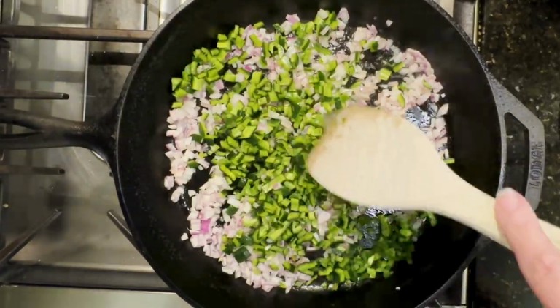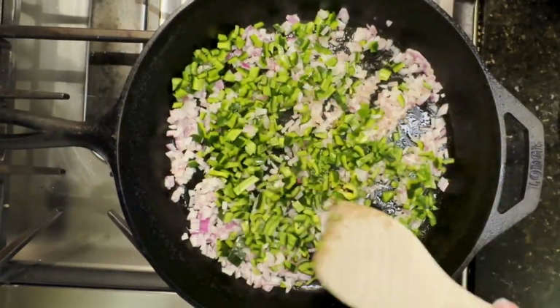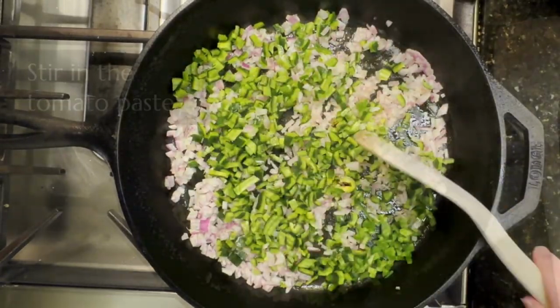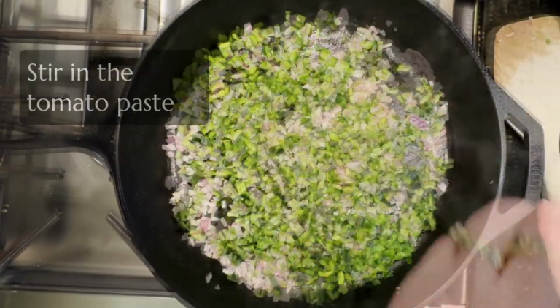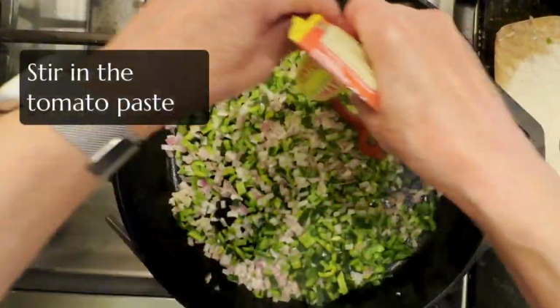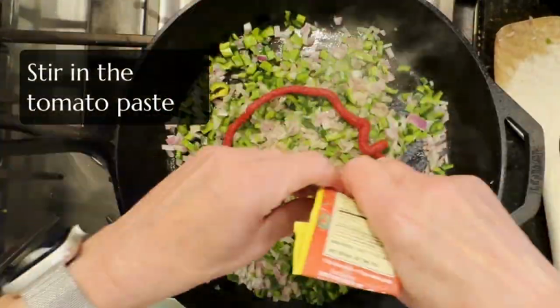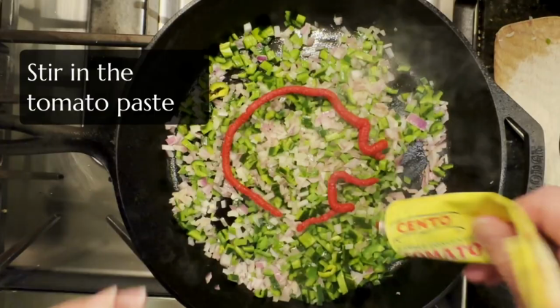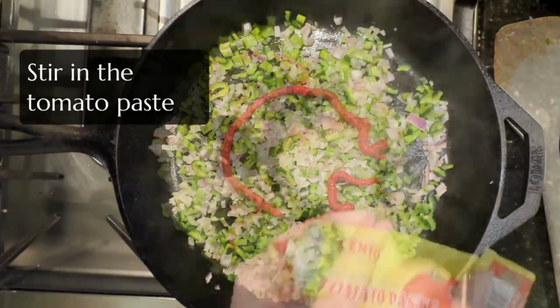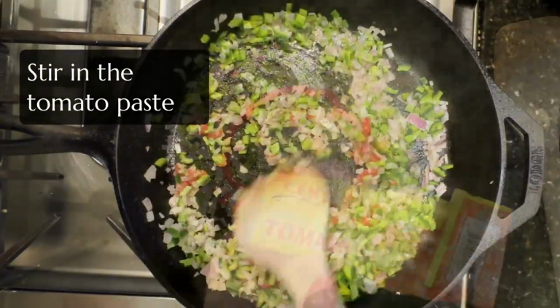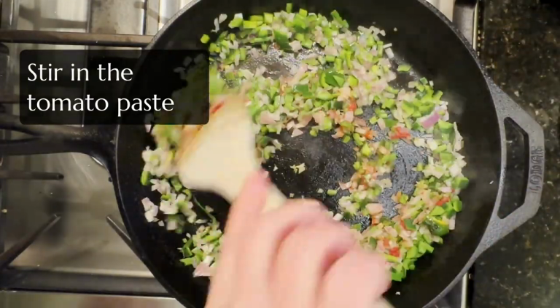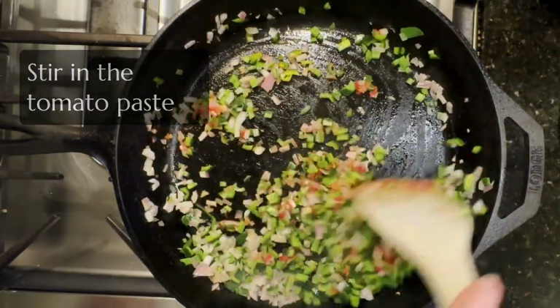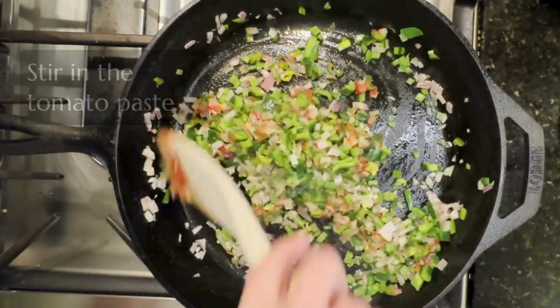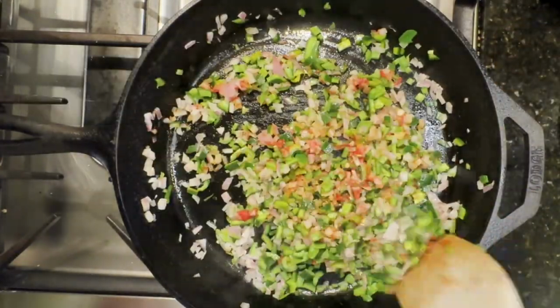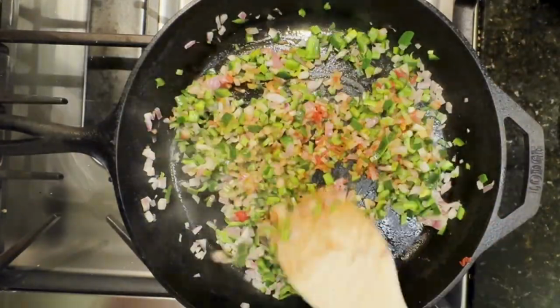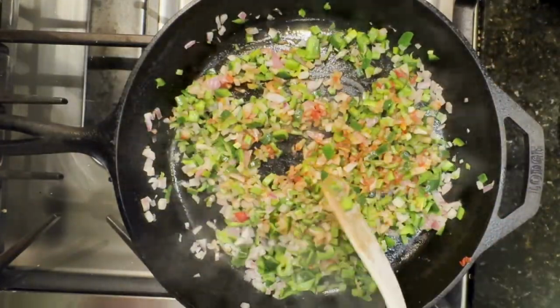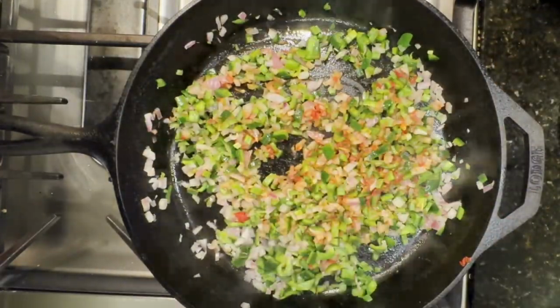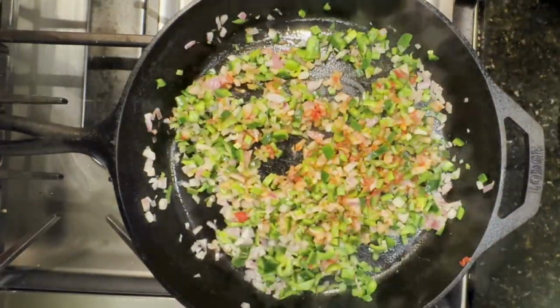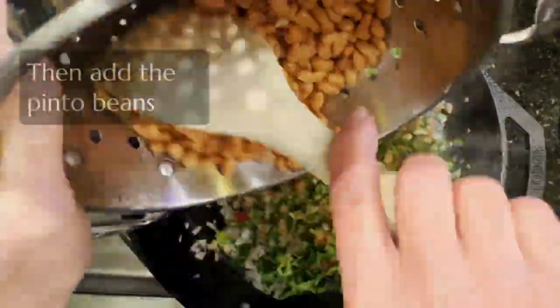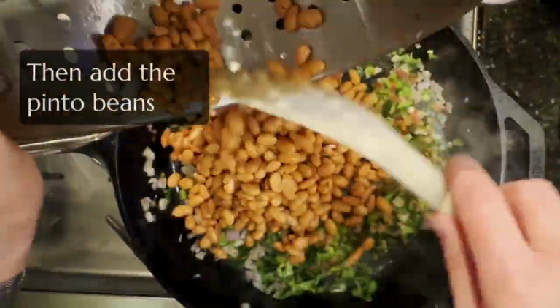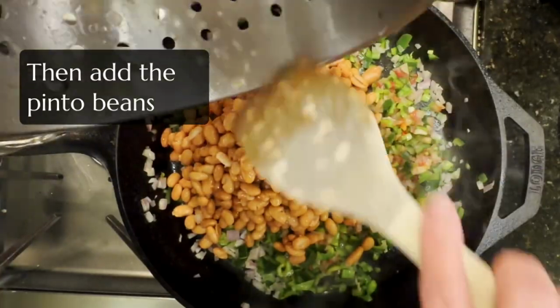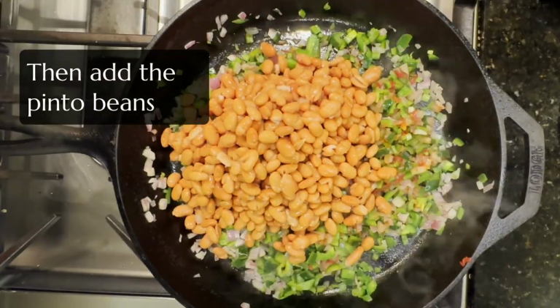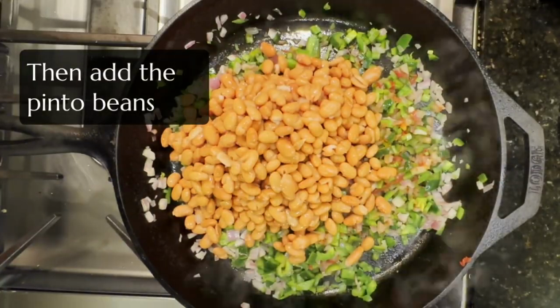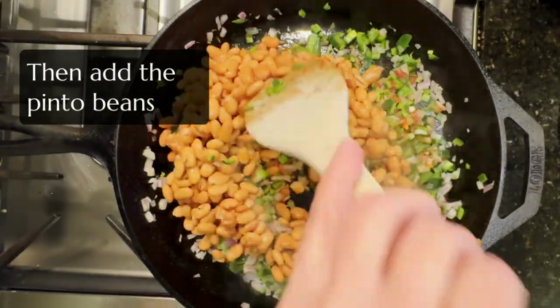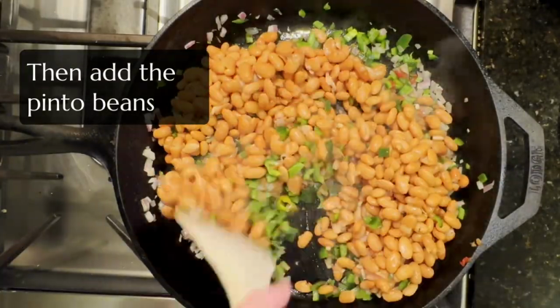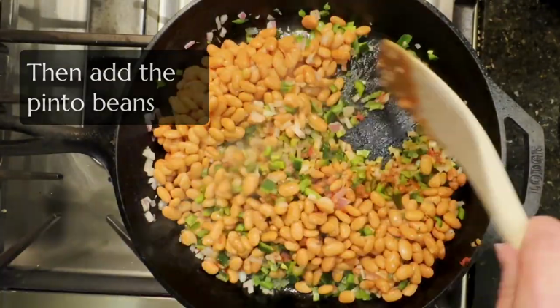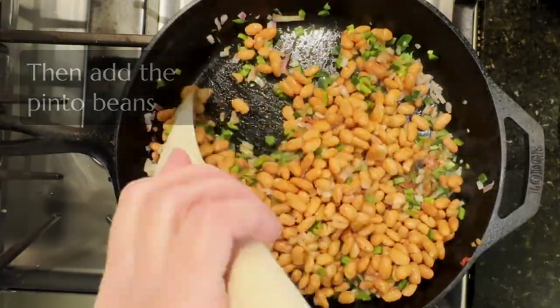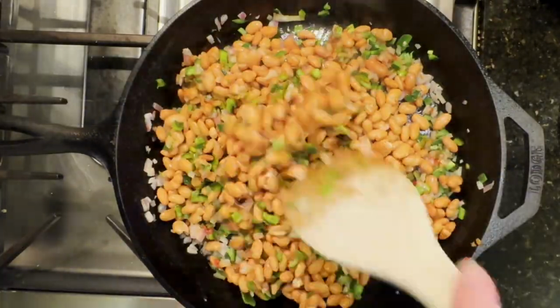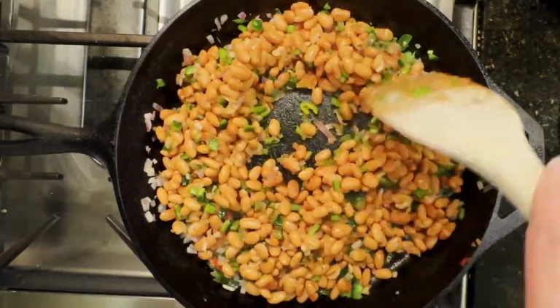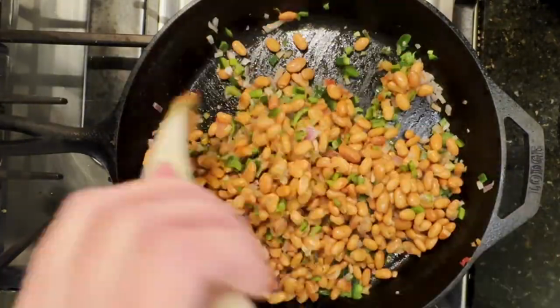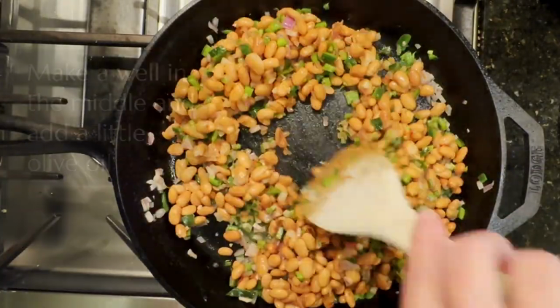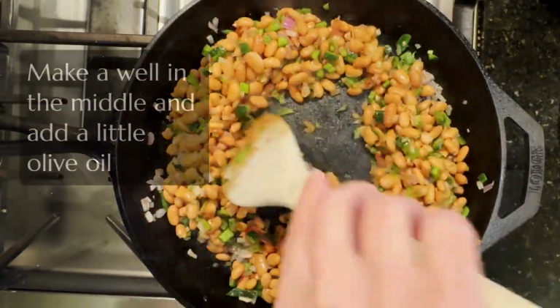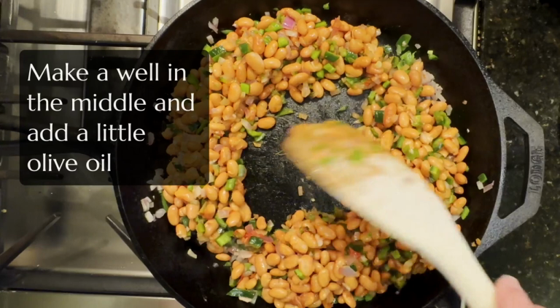Continue to sauté until the peppers soften just a little bit. Add some tomato paste and stir in the beans. Stir that all around for a little bit and then make a well in the middle of the beans.